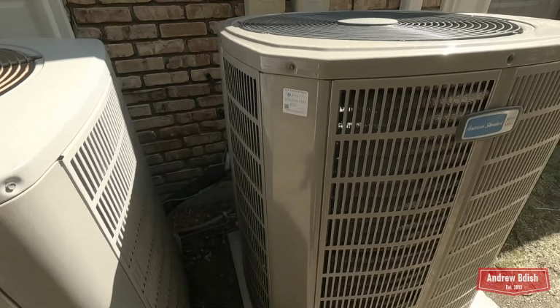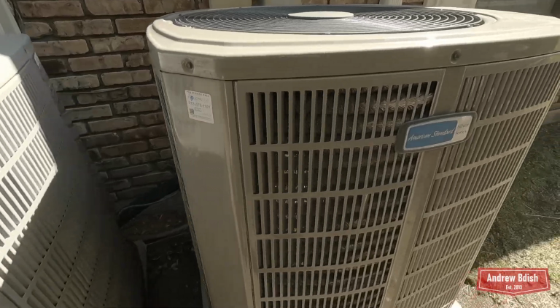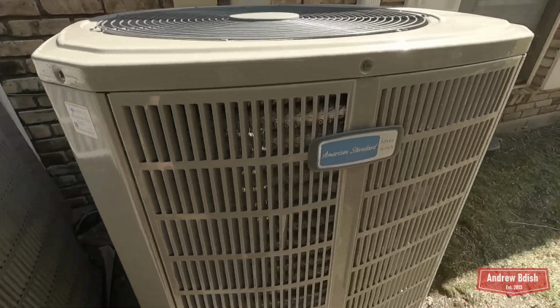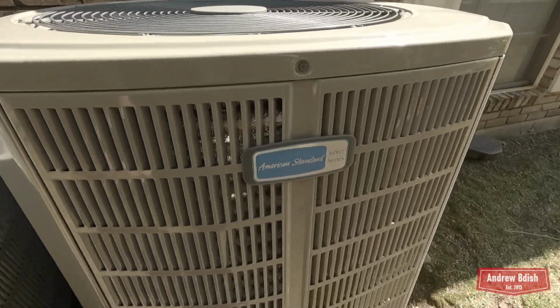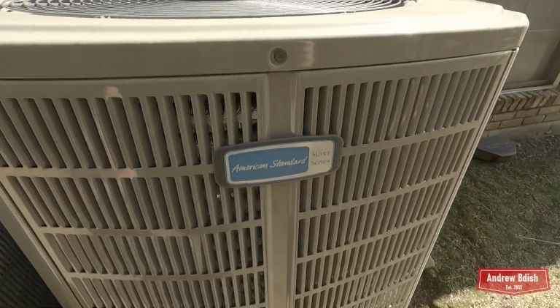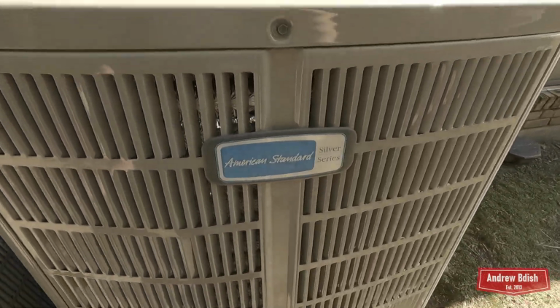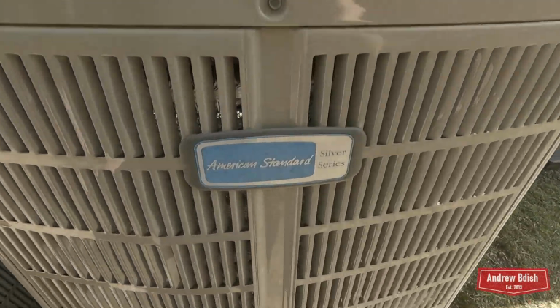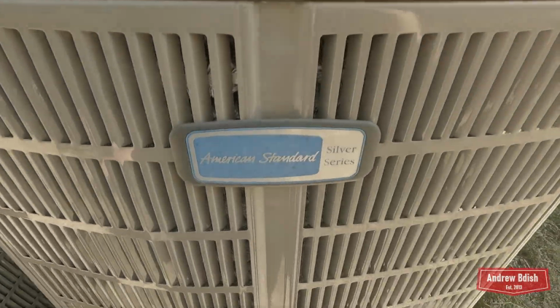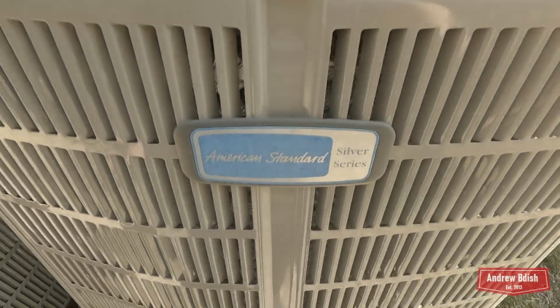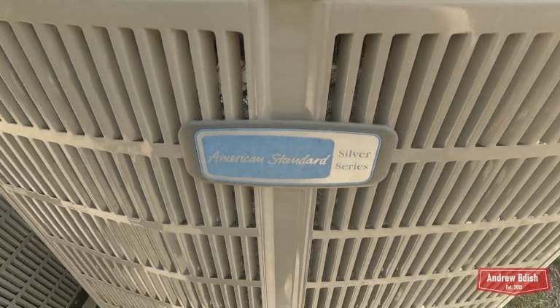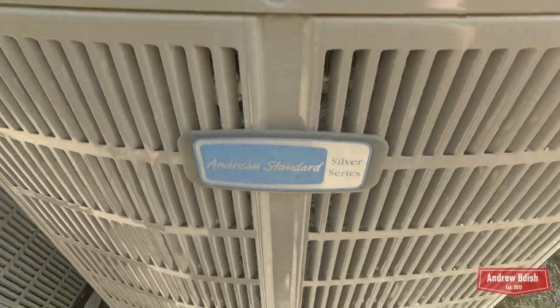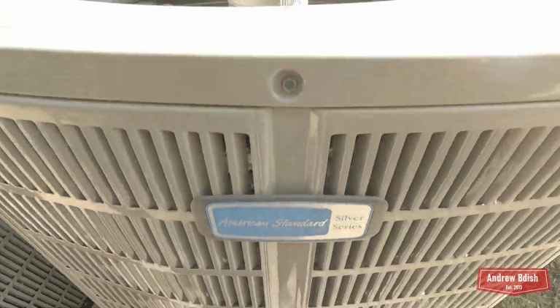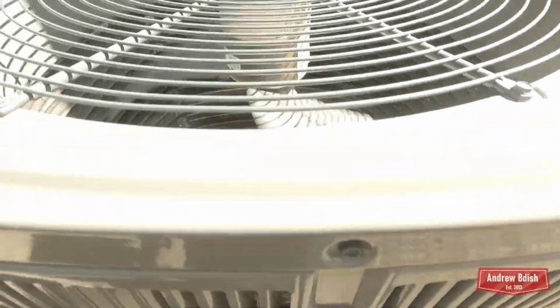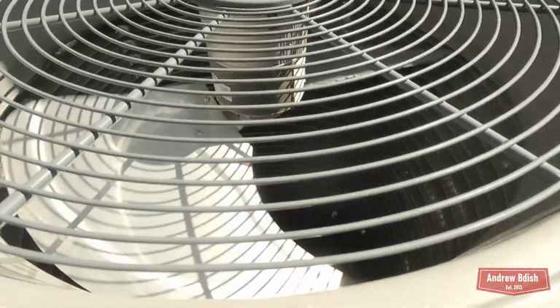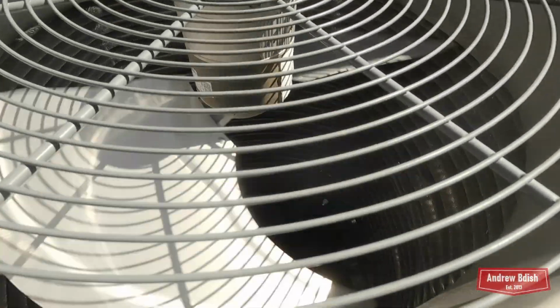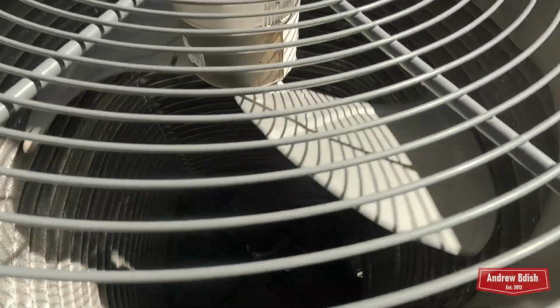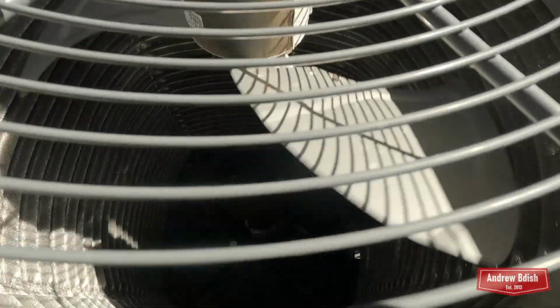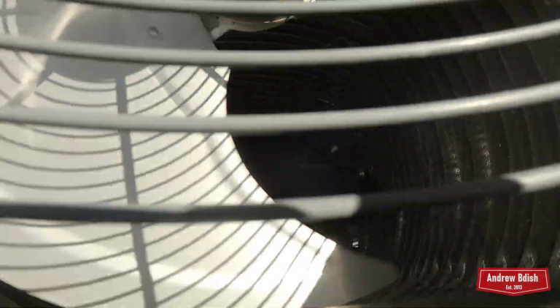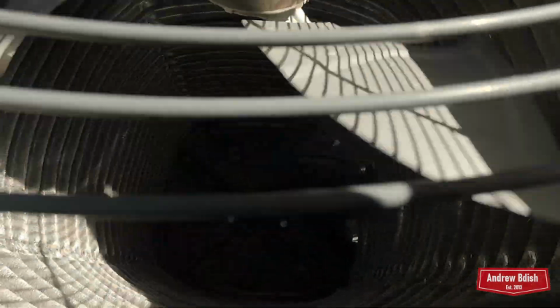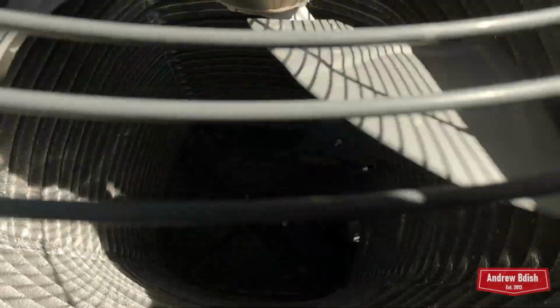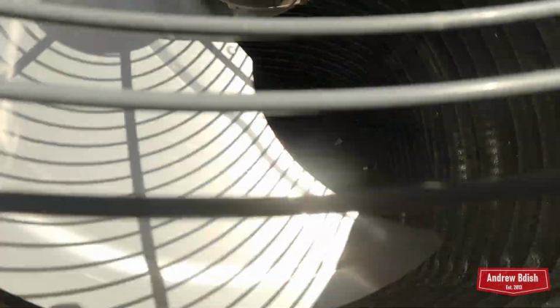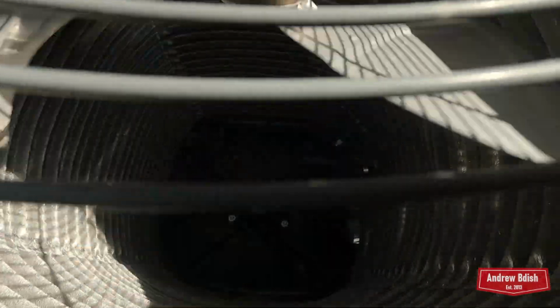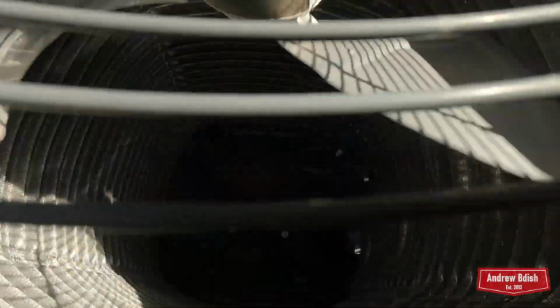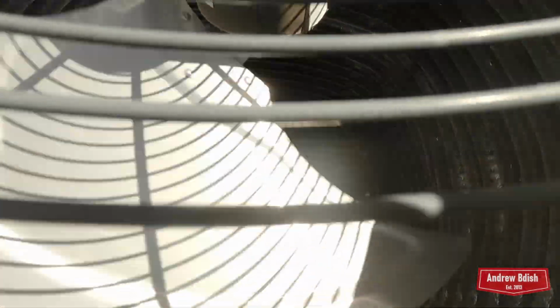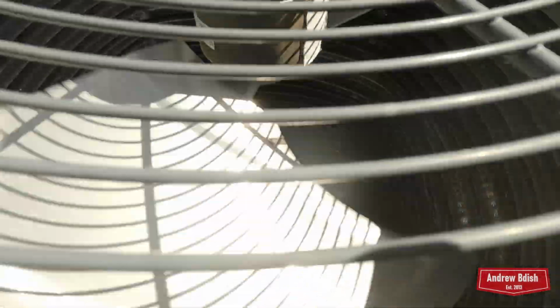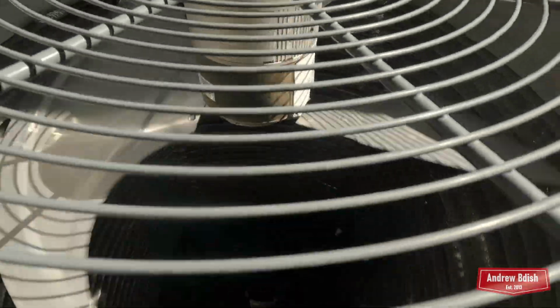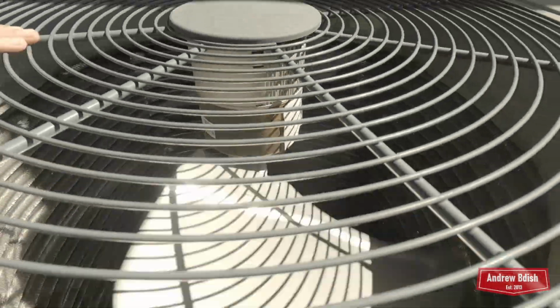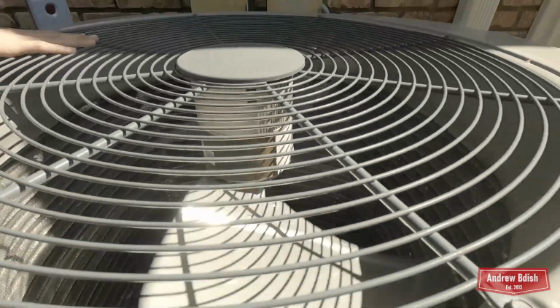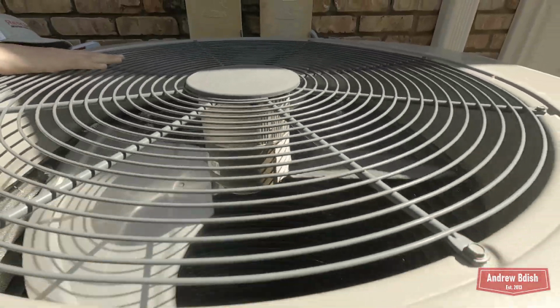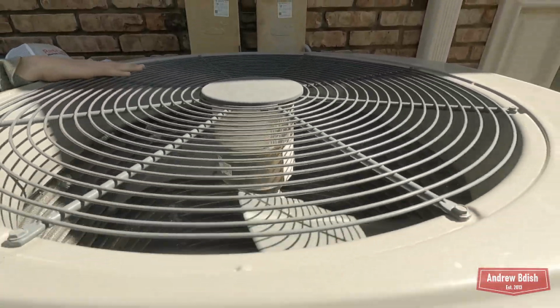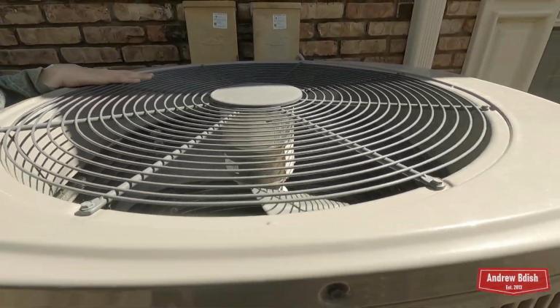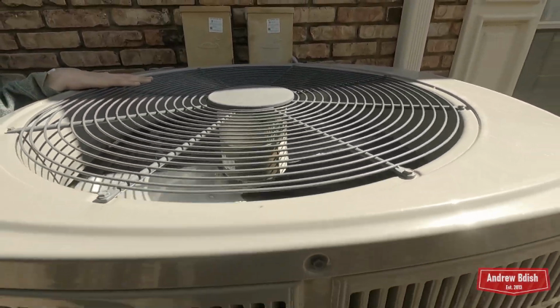Here's an American Standard Silver that's running. Looks like this one has an ECM blower motor.